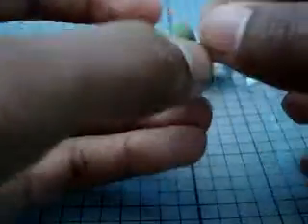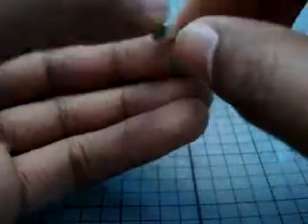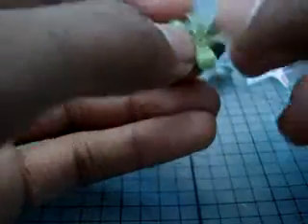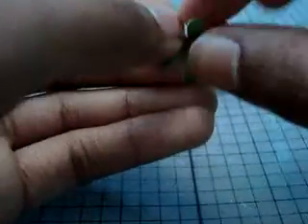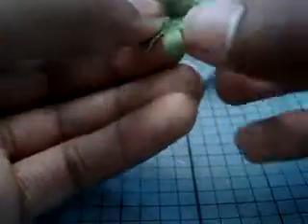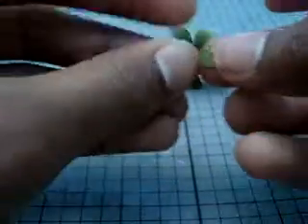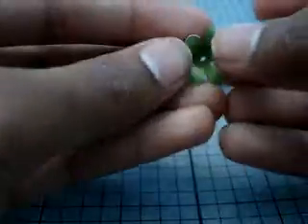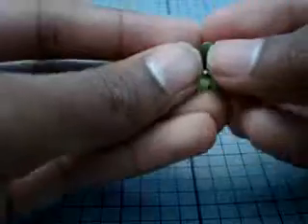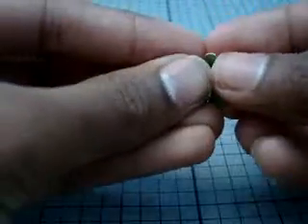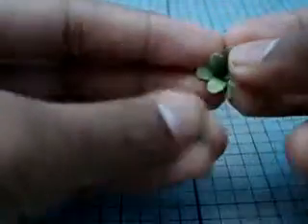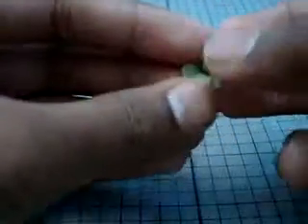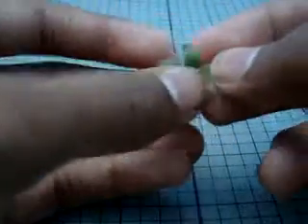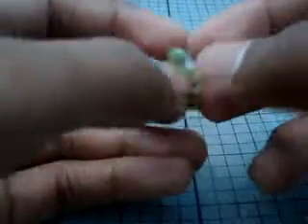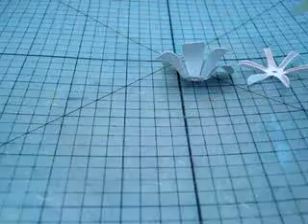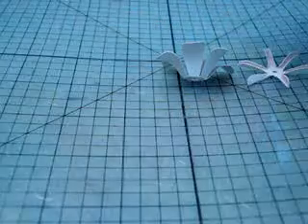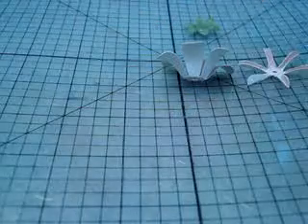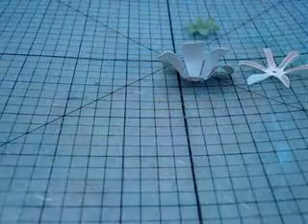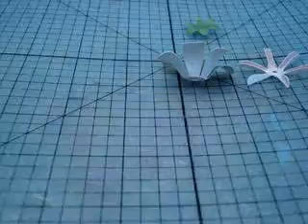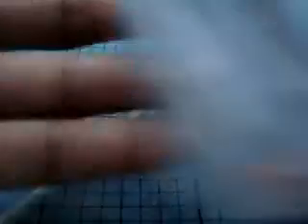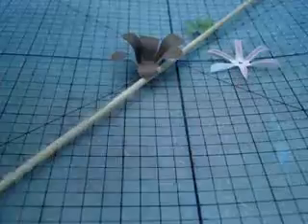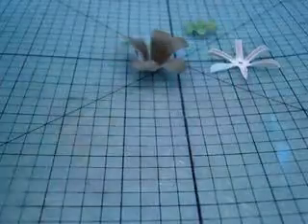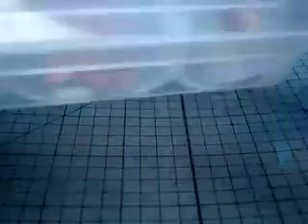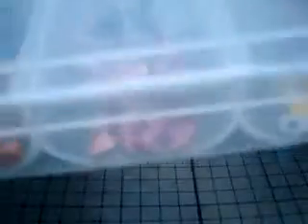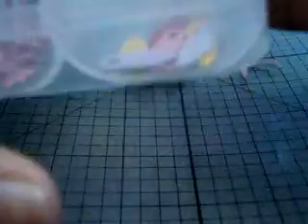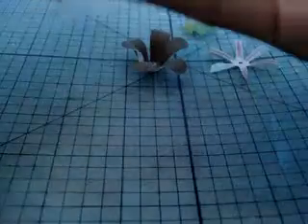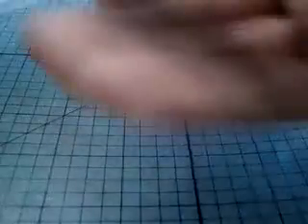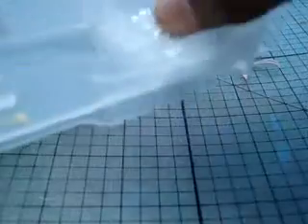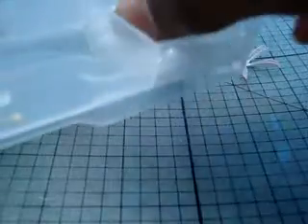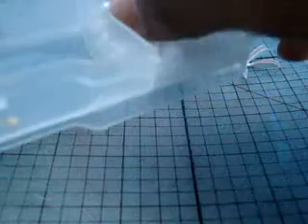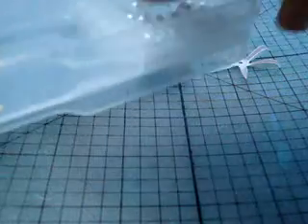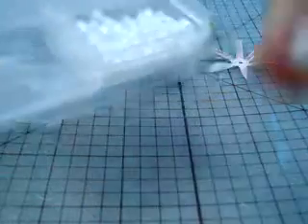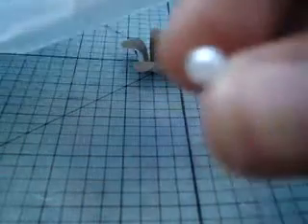Another thing you're going to need is some kind of center, whether it be a brad, pearl, bling, whatever. Today I'm going to be using a pearl bead. I thought that would look really nice with these flowers.